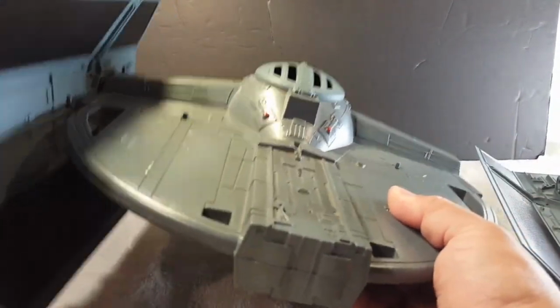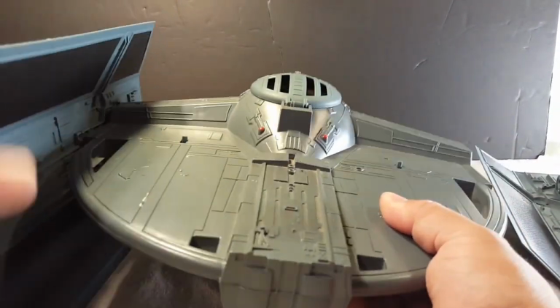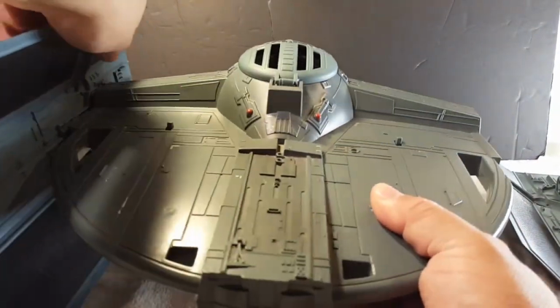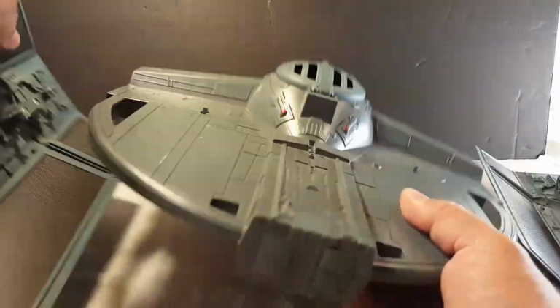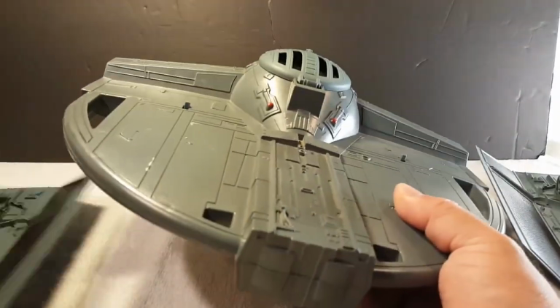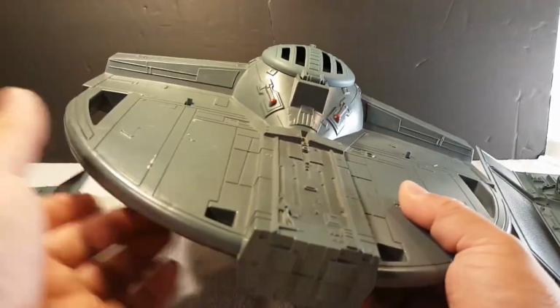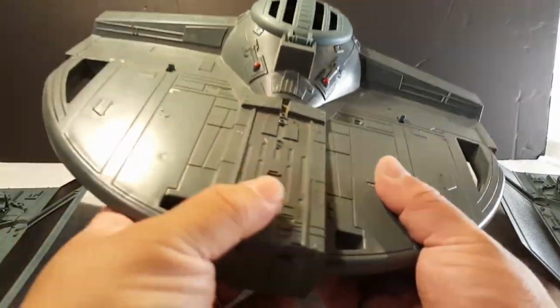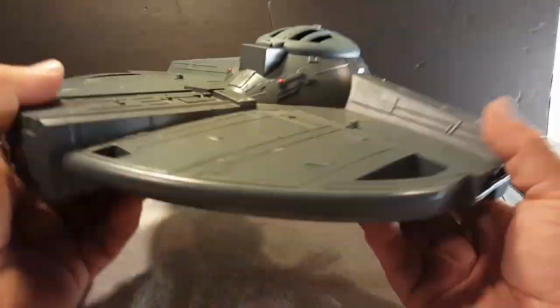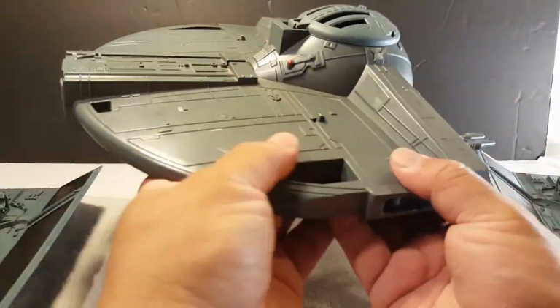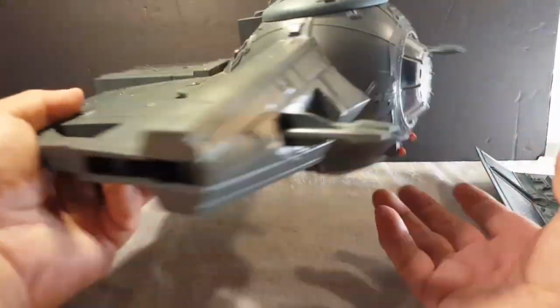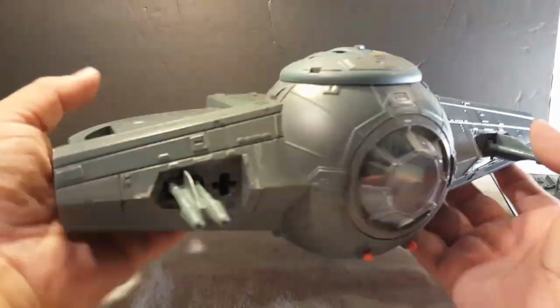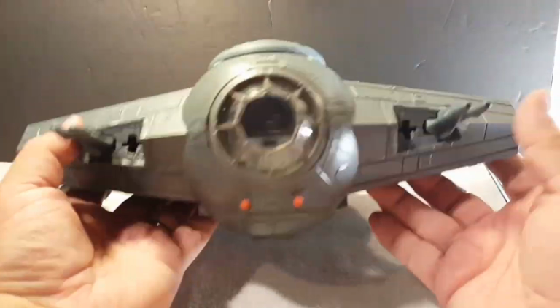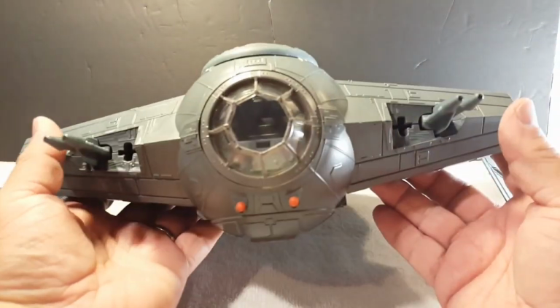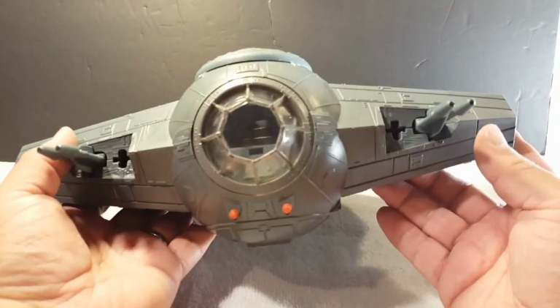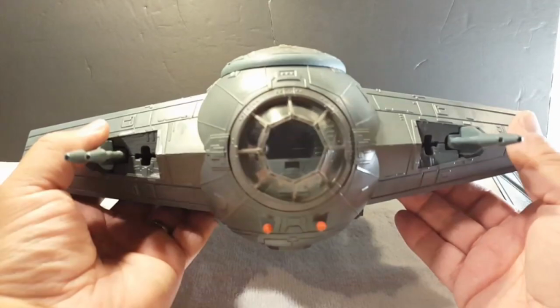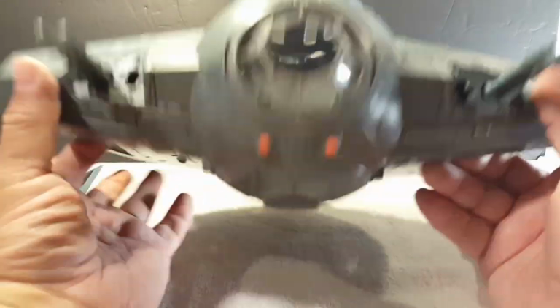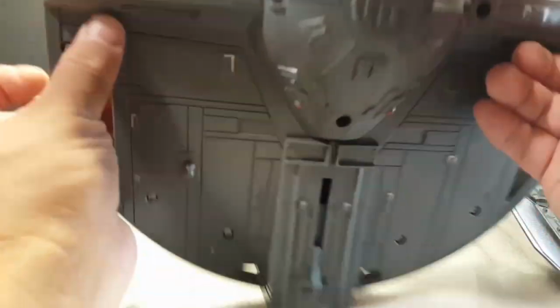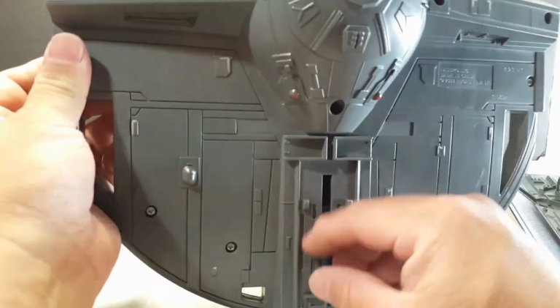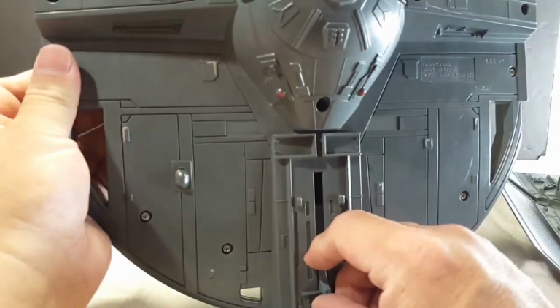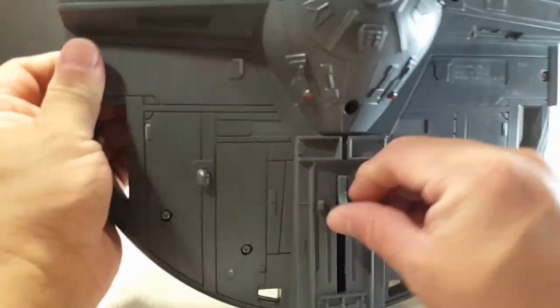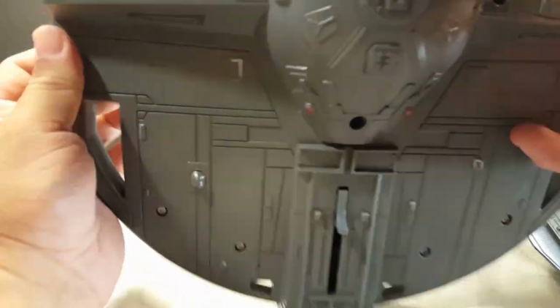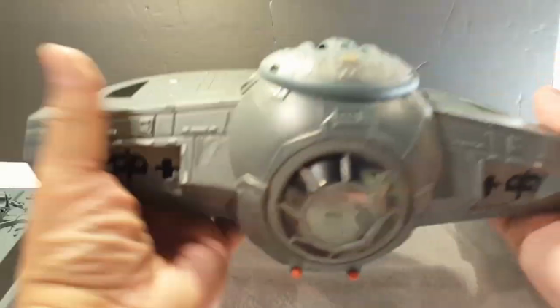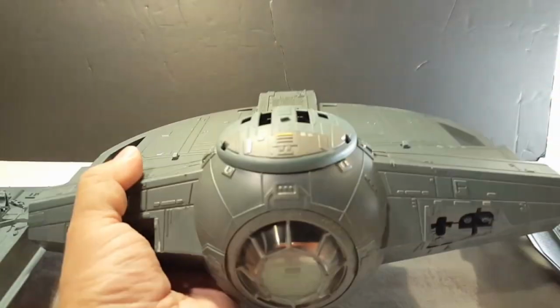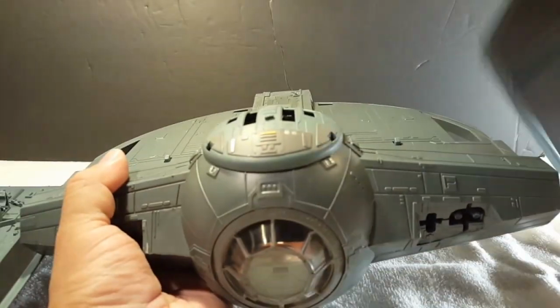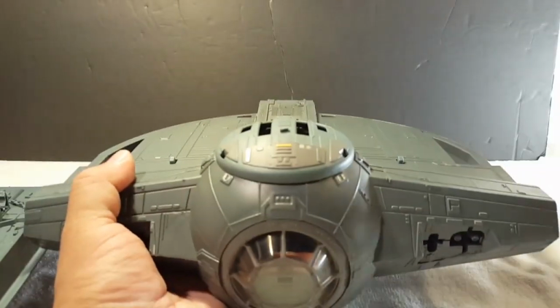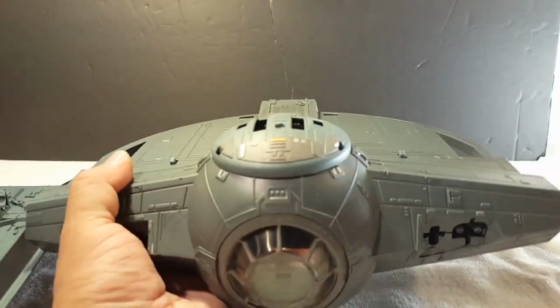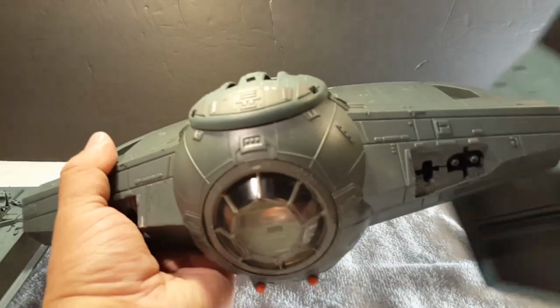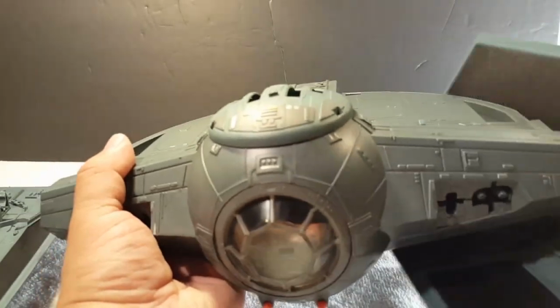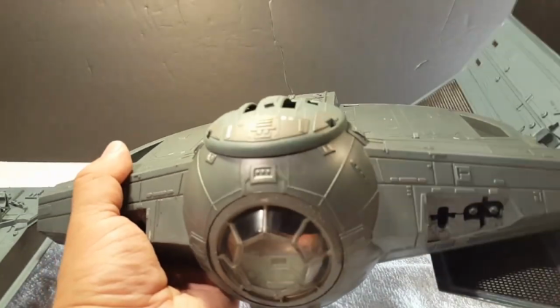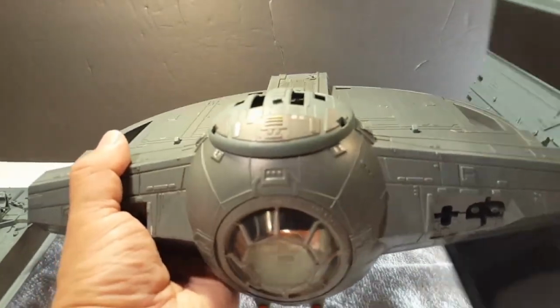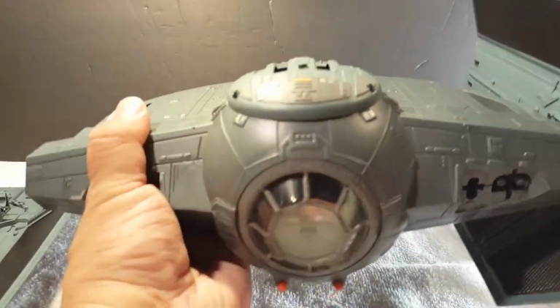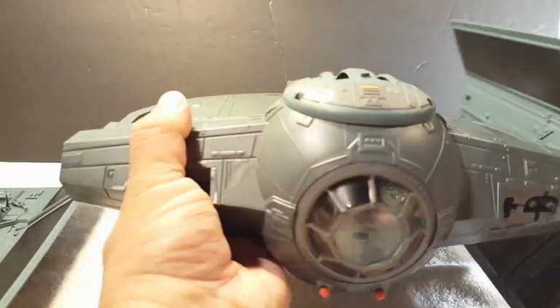The wings come off like this. If you can find this ship at a reasonable price, I say pick it up.